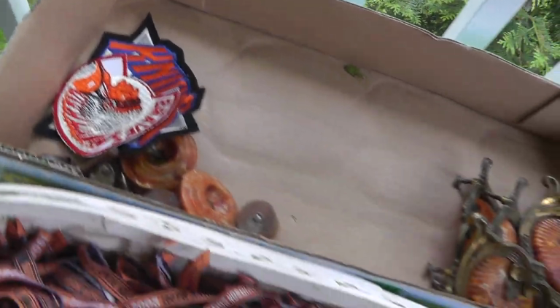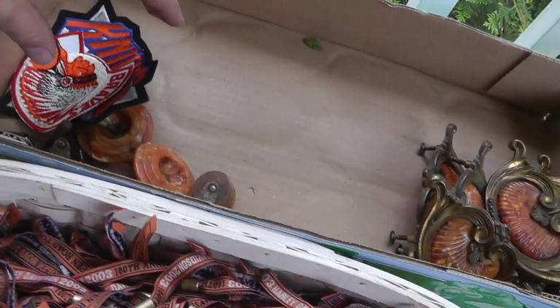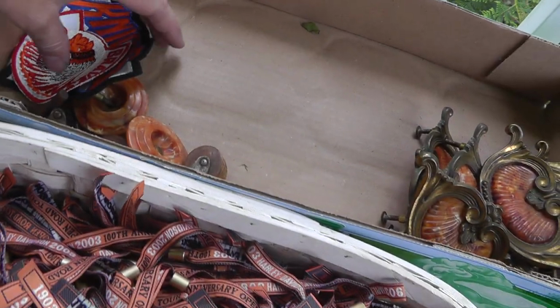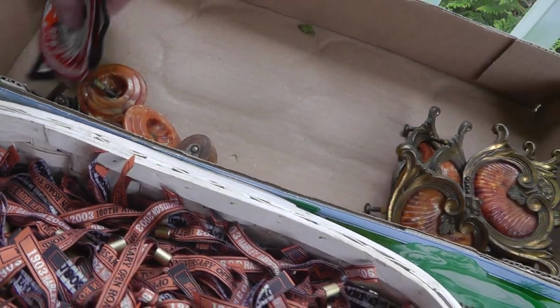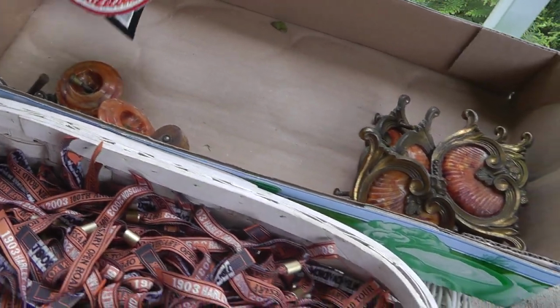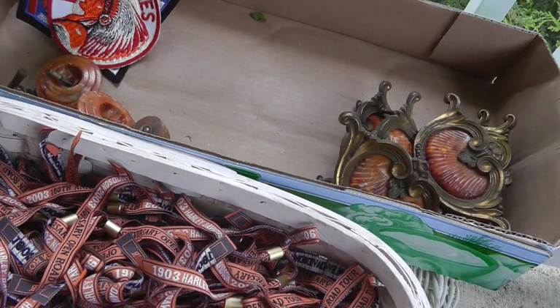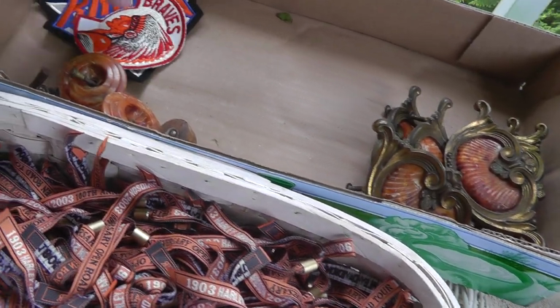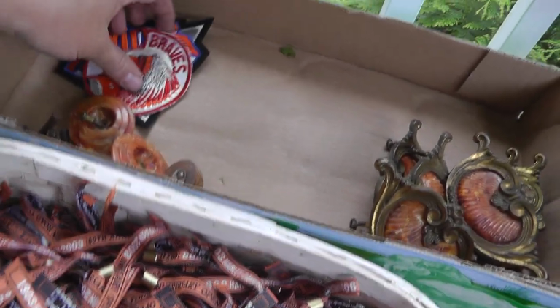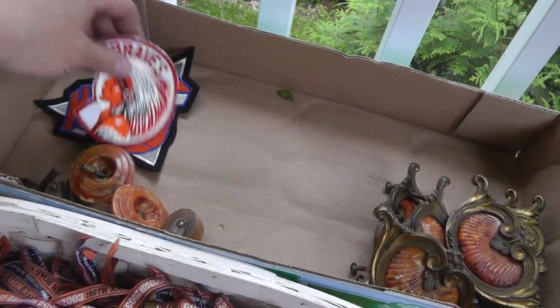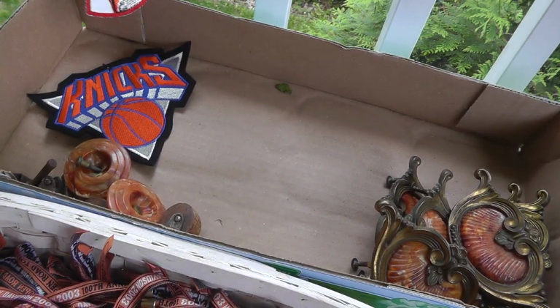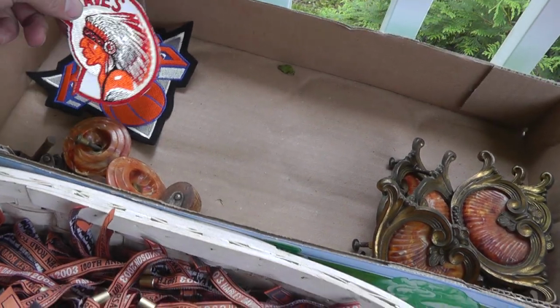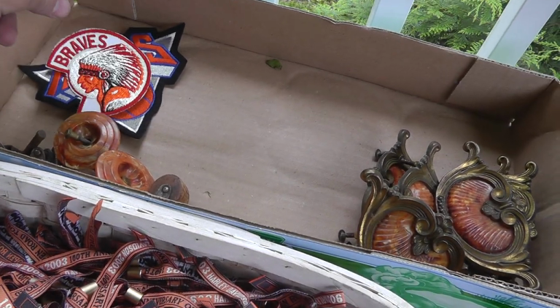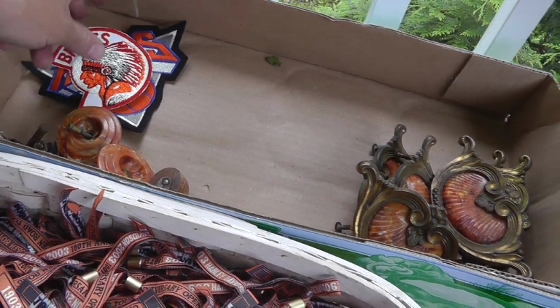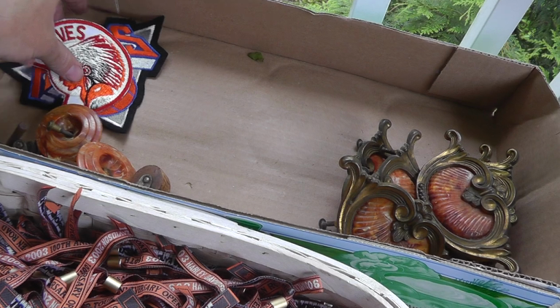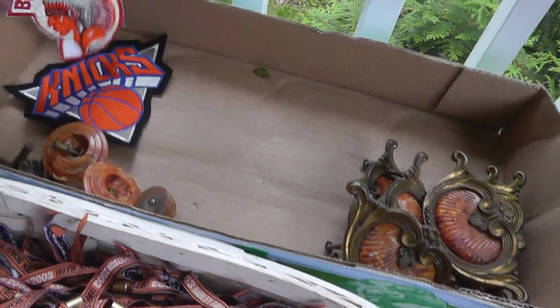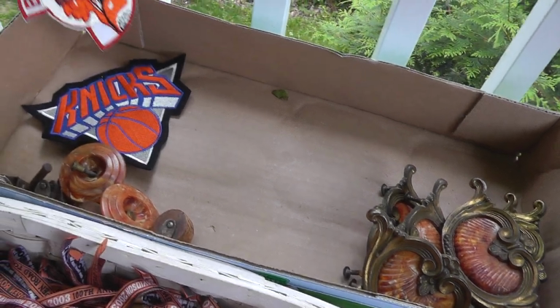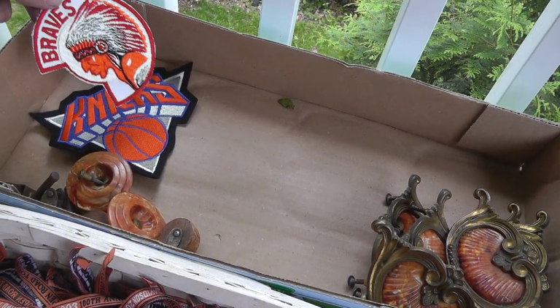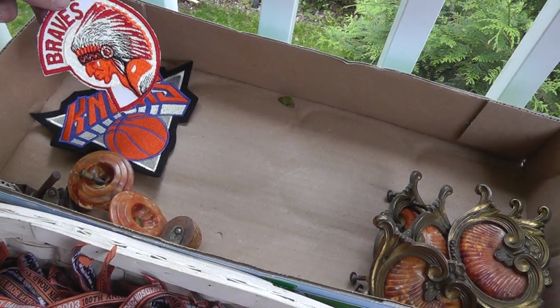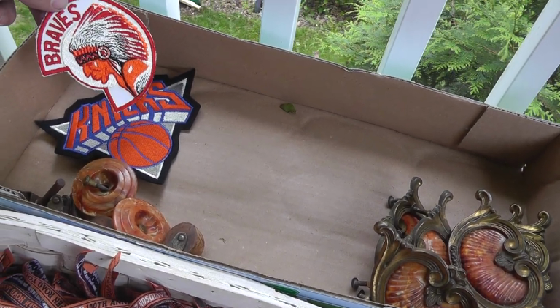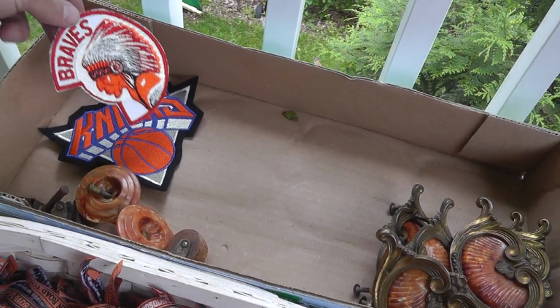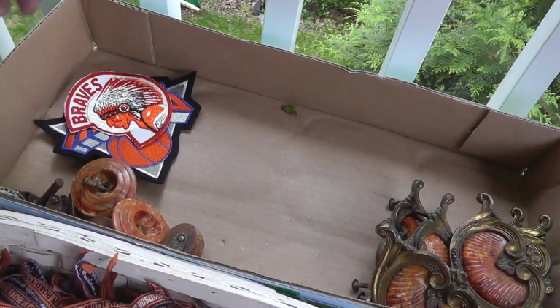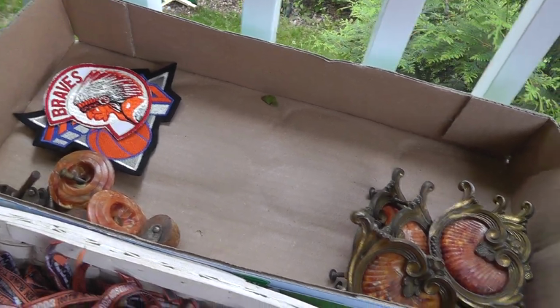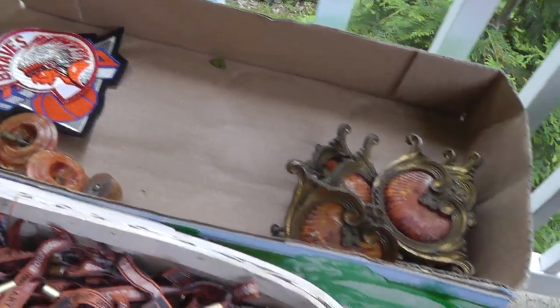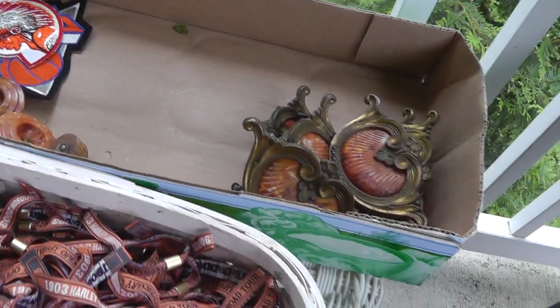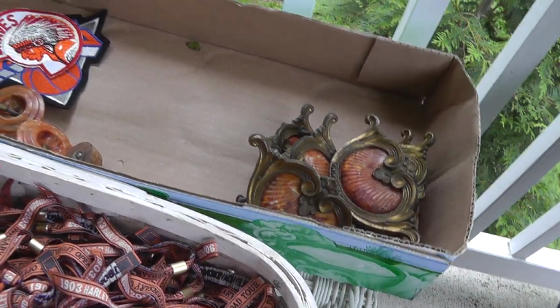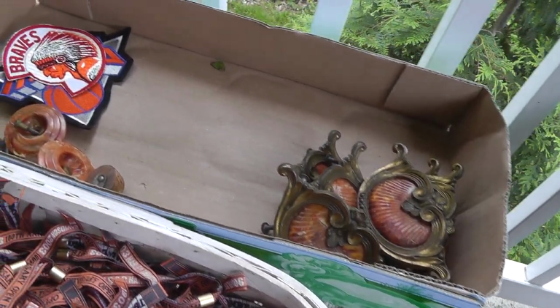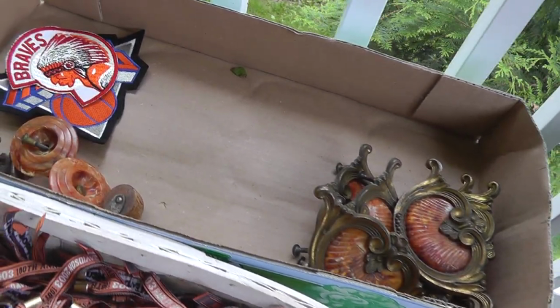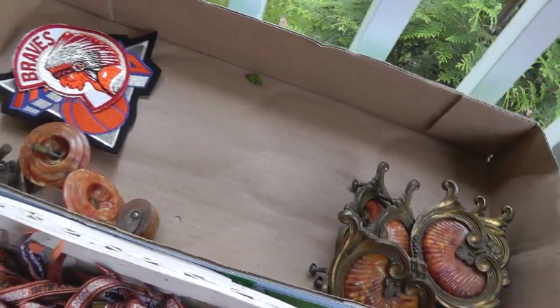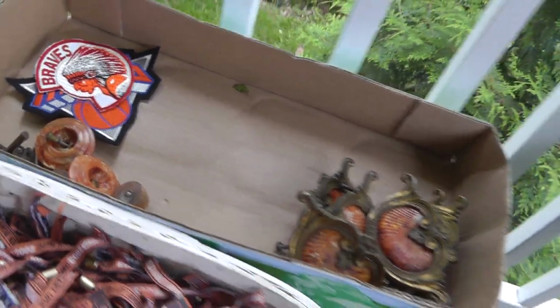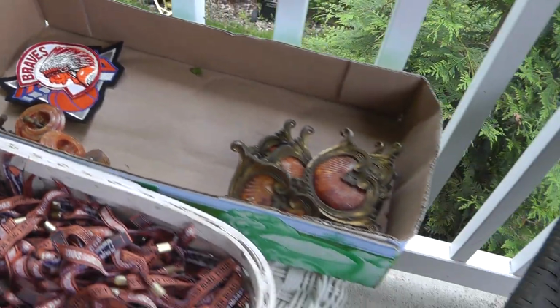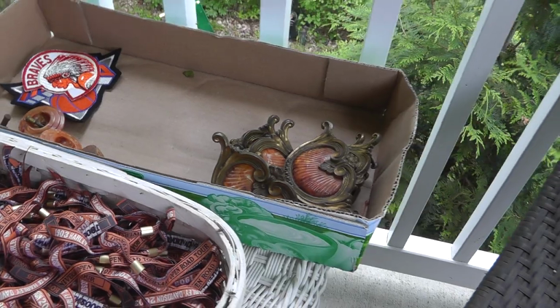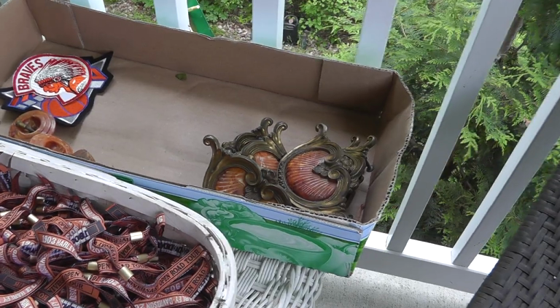Patches — what would one of my haul videos be without patches? A couple of those. They were like three bucks for the pair. Love patches.